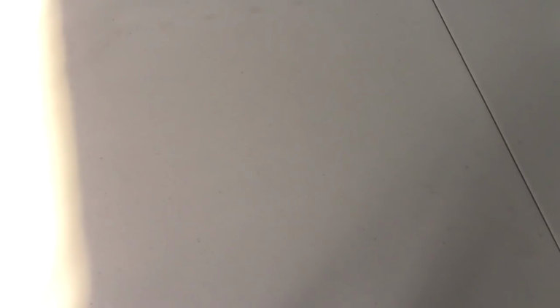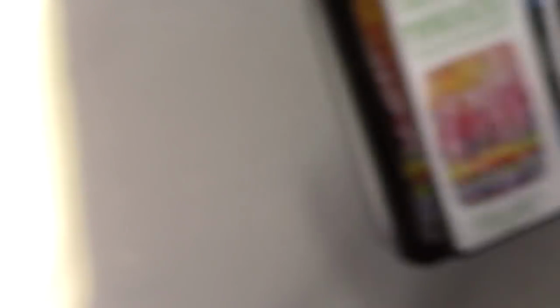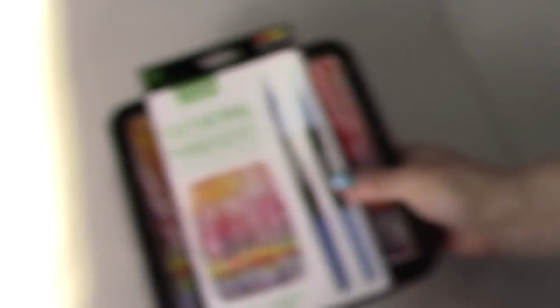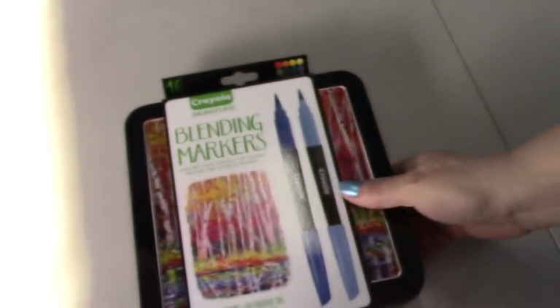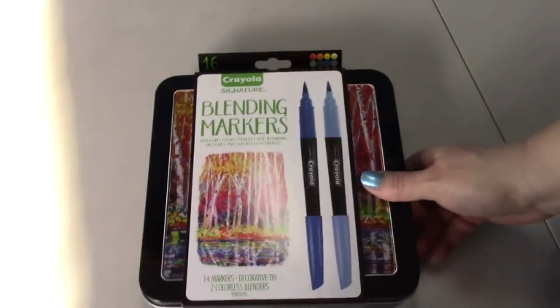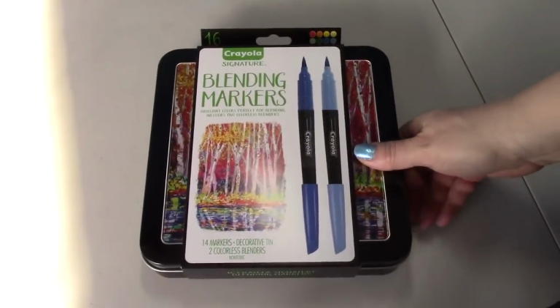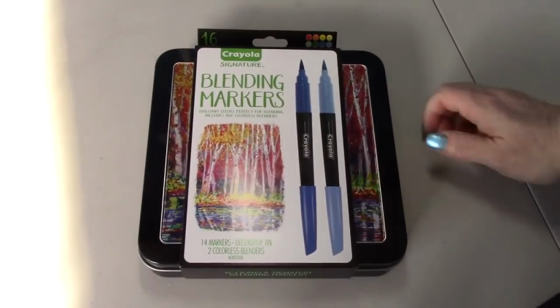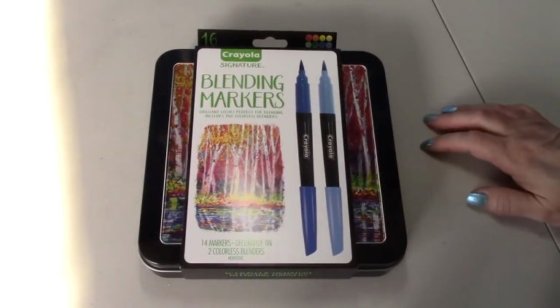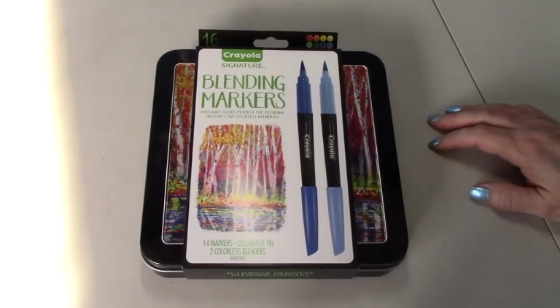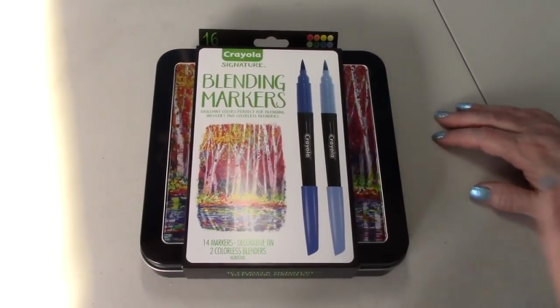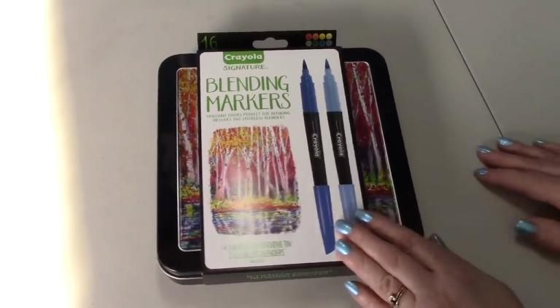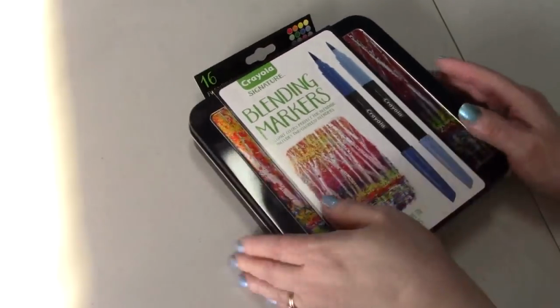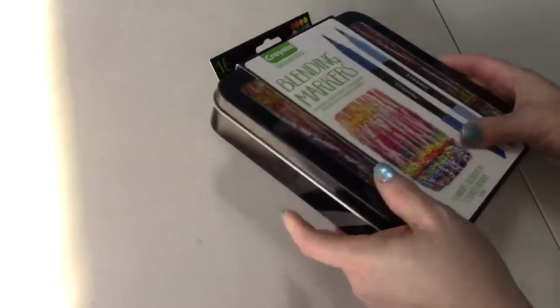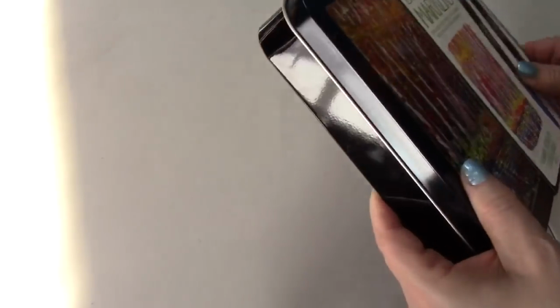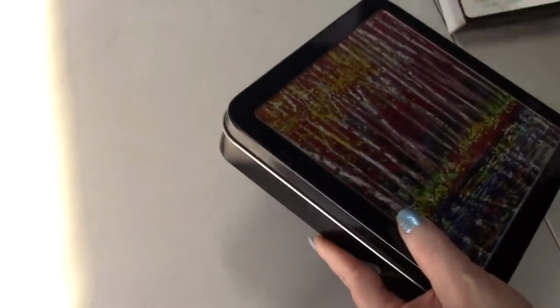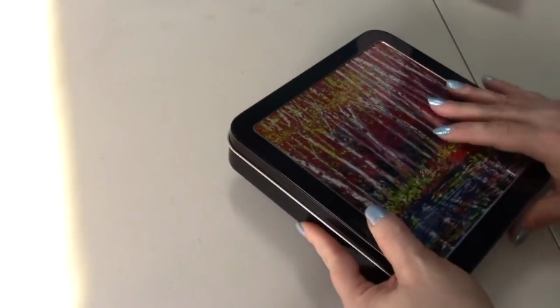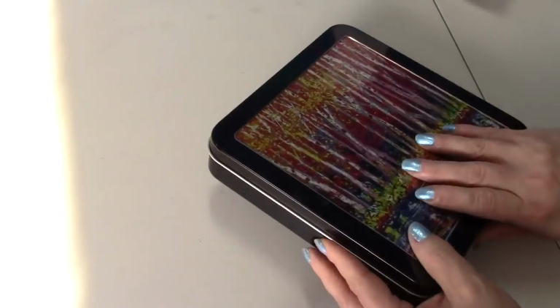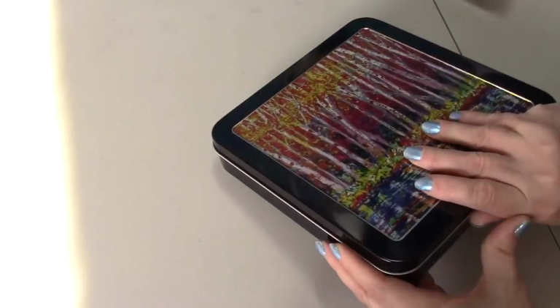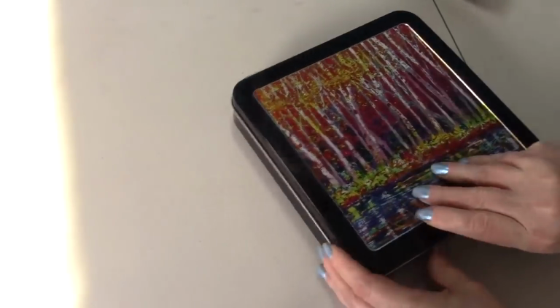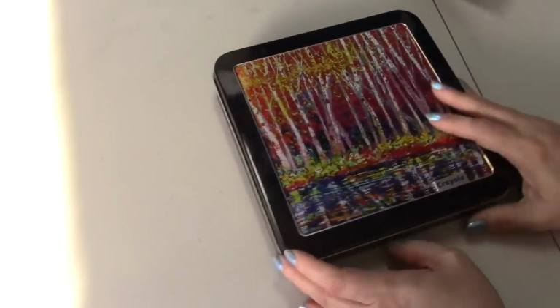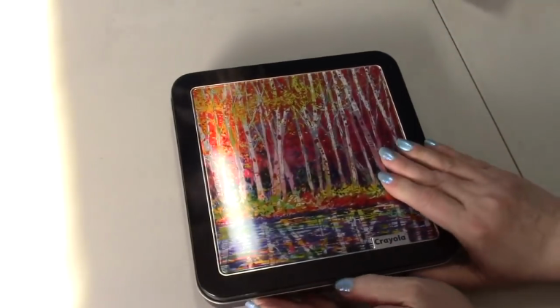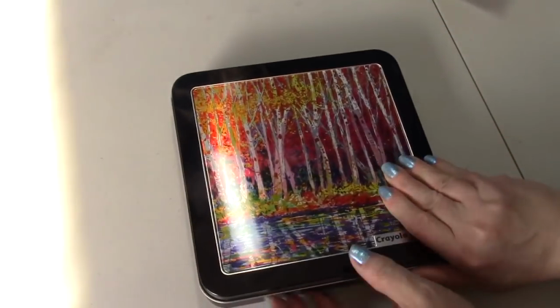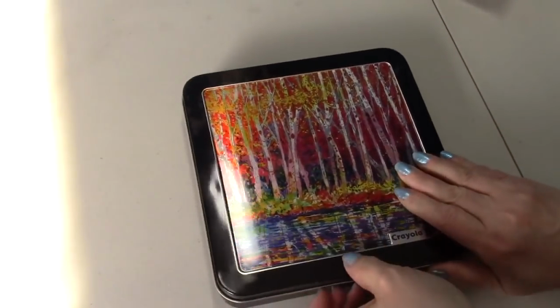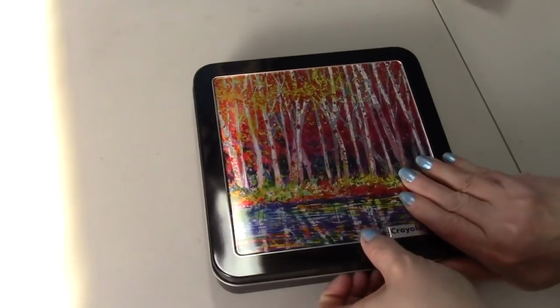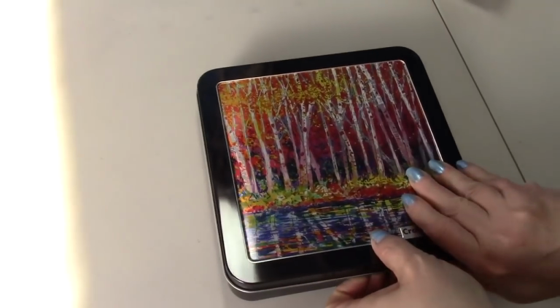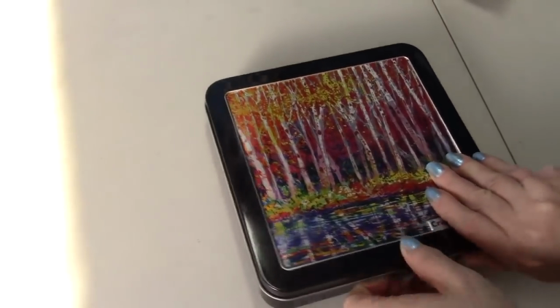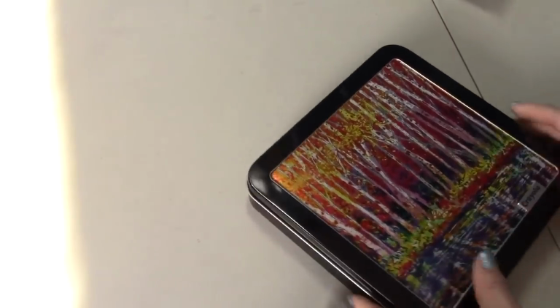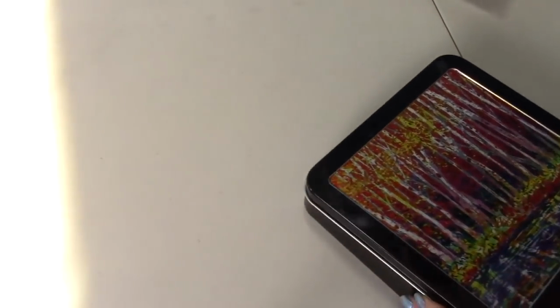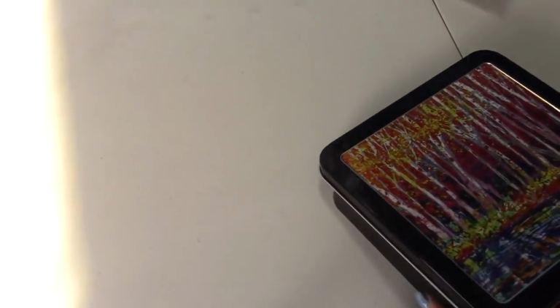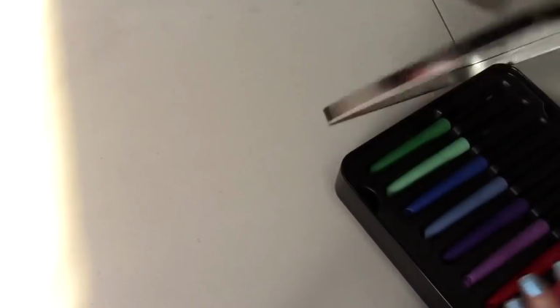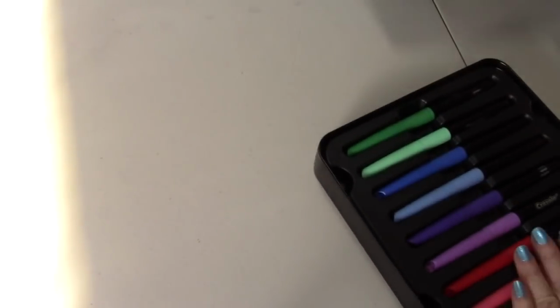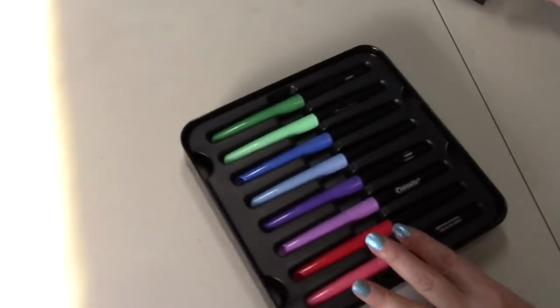And I got Crayola Signature Blender Markers. They come in this cute tin. I love the tins of these — they're not plain, they're pretty.